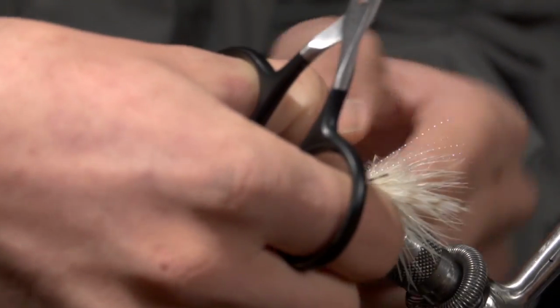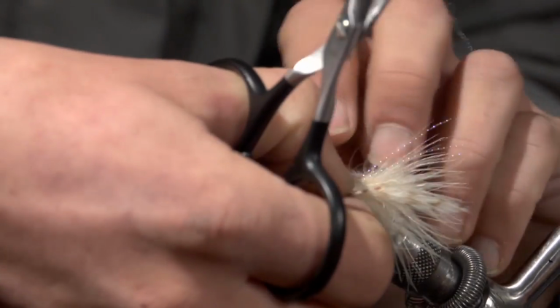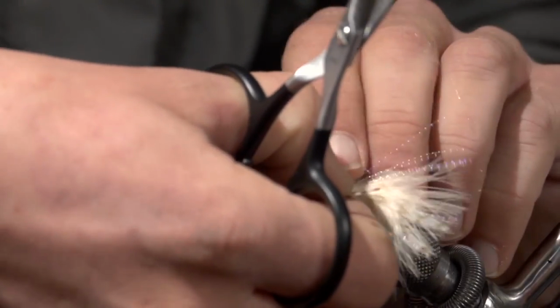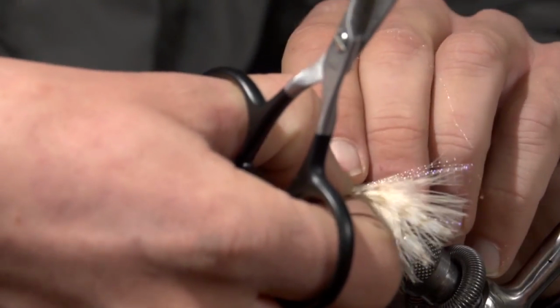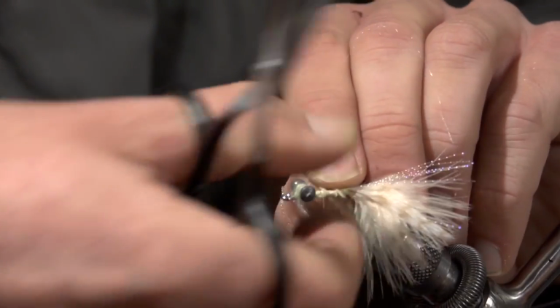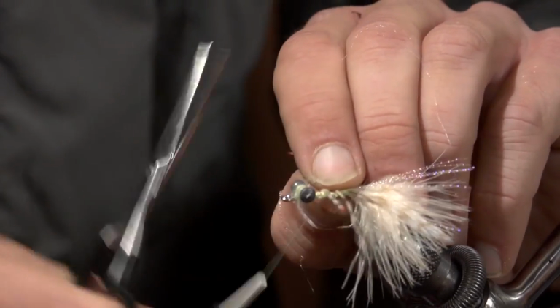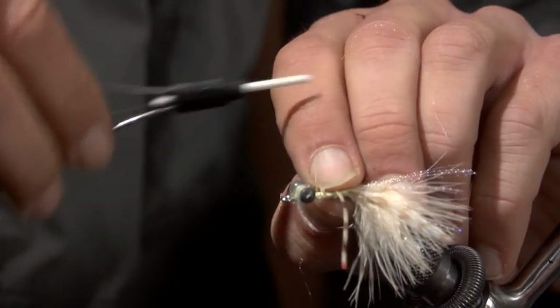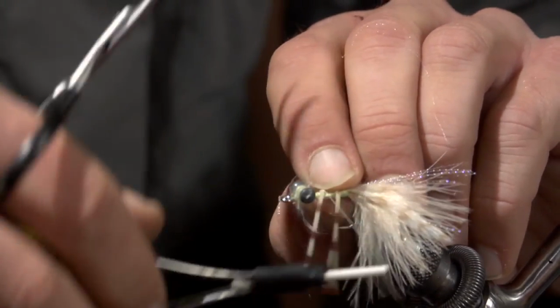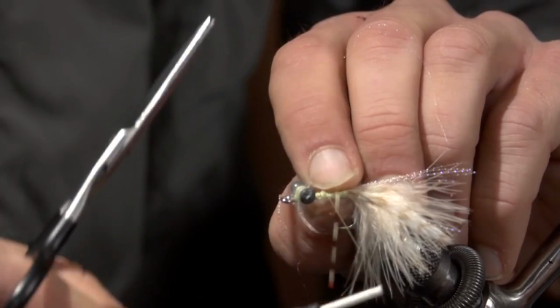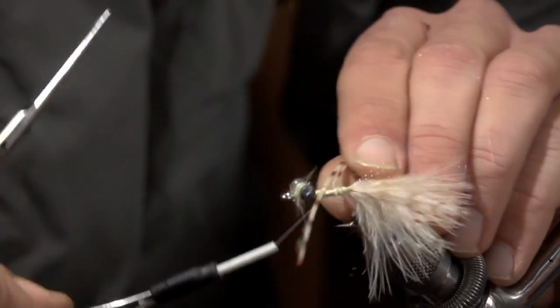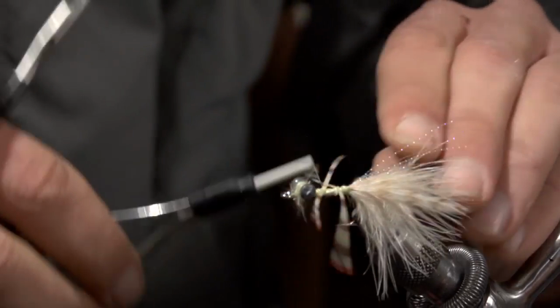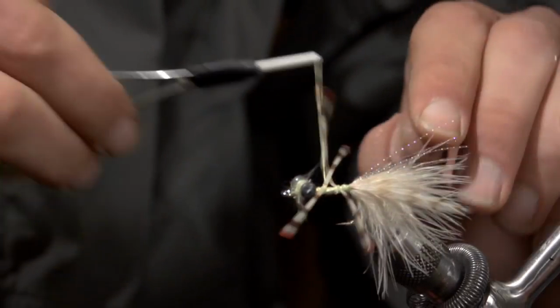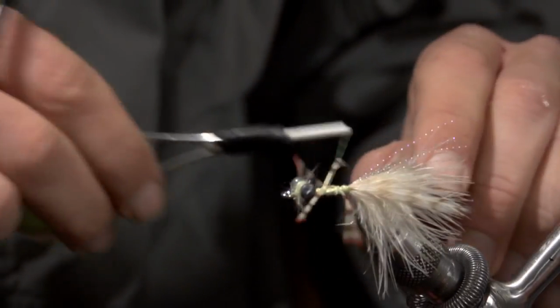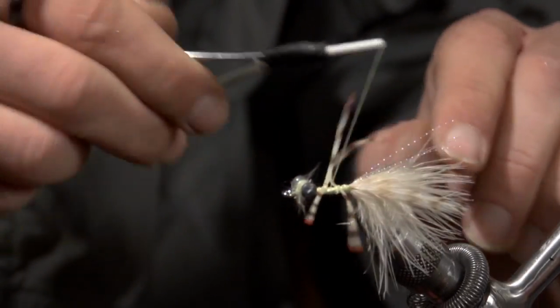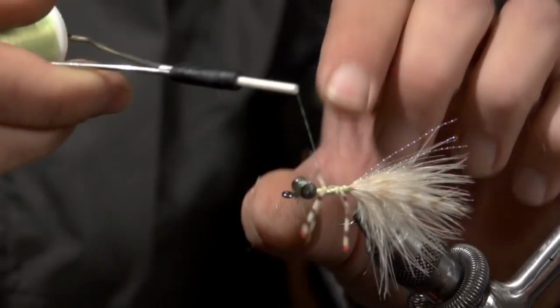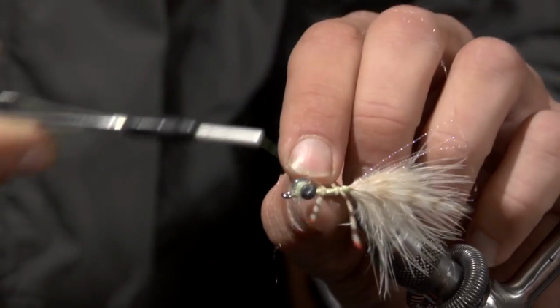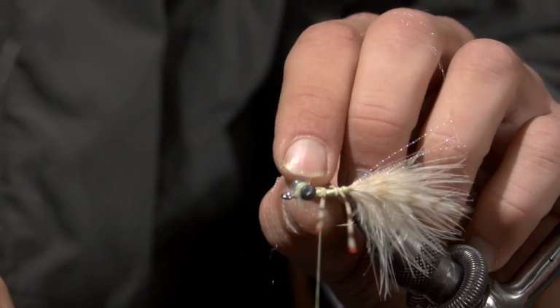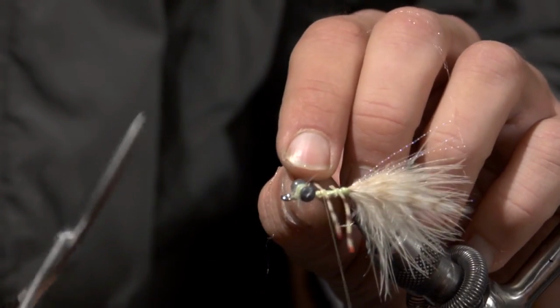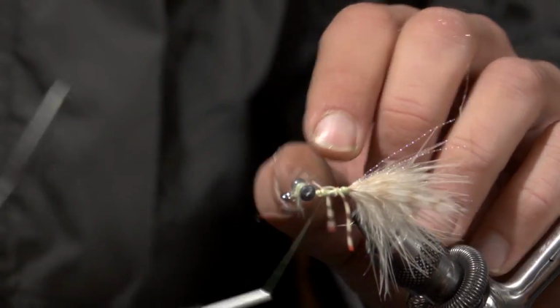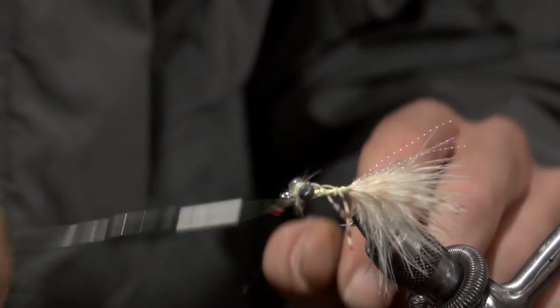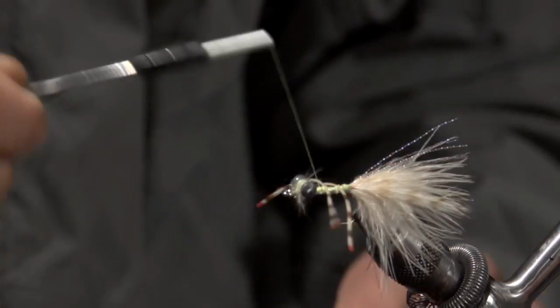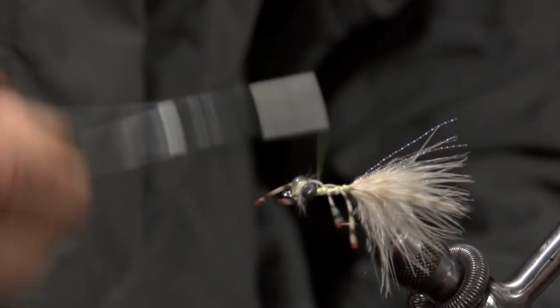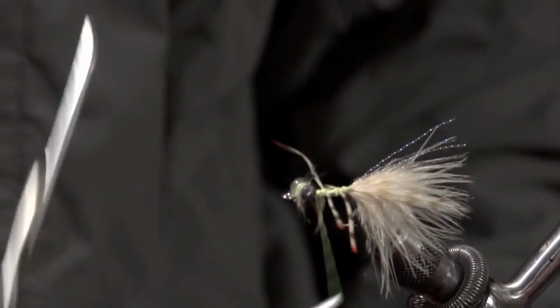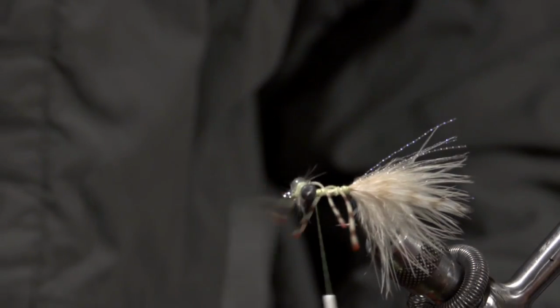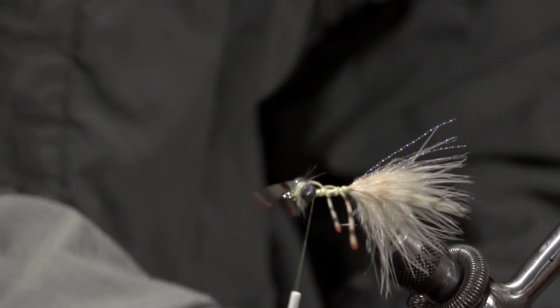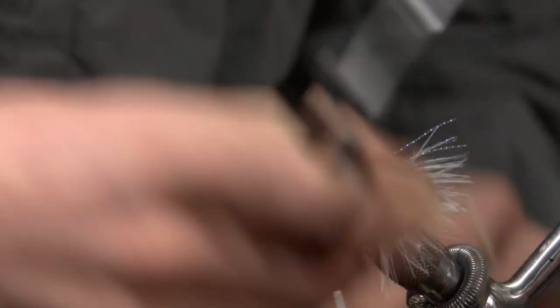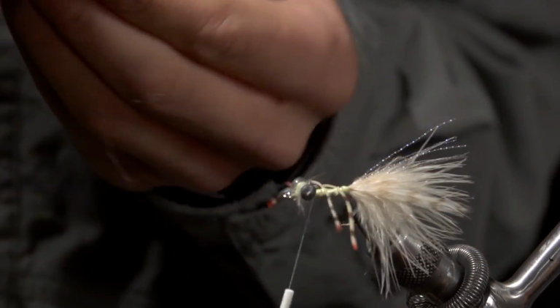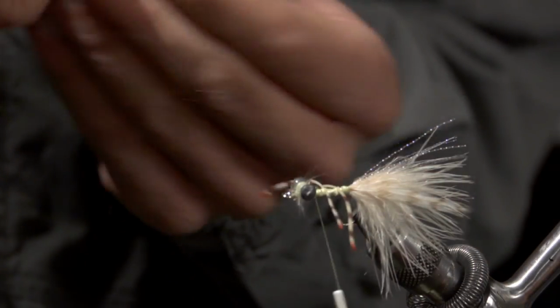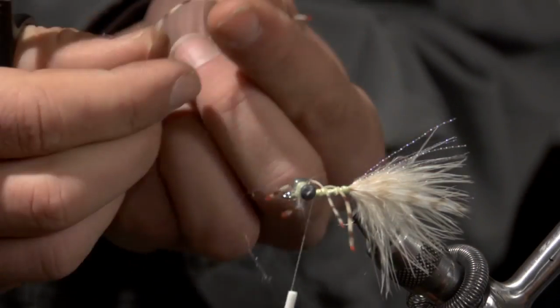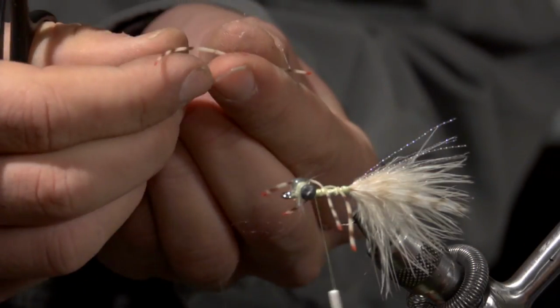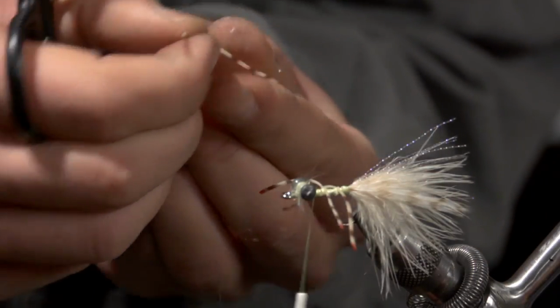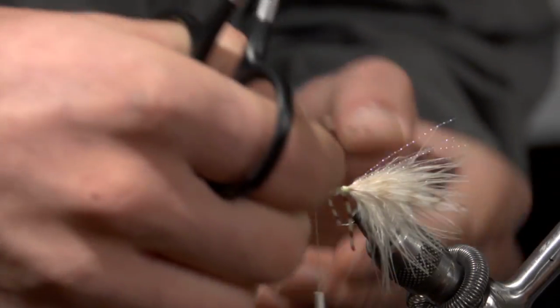Move your thread down and put in another set, then the last set kind of right close to those dumbbell eyes.